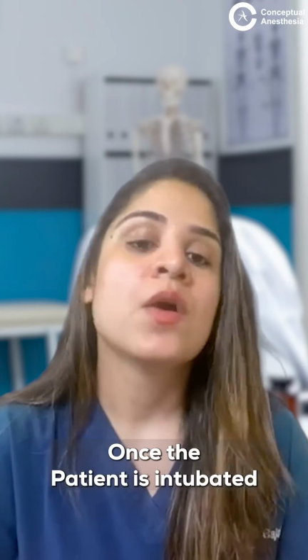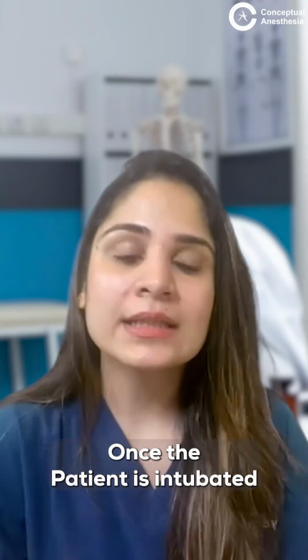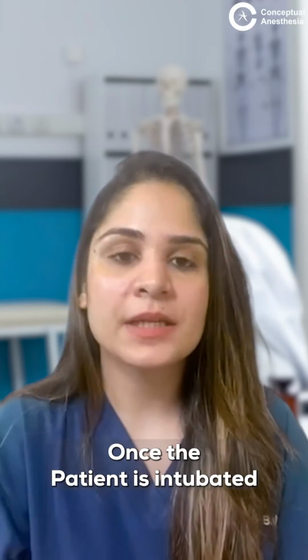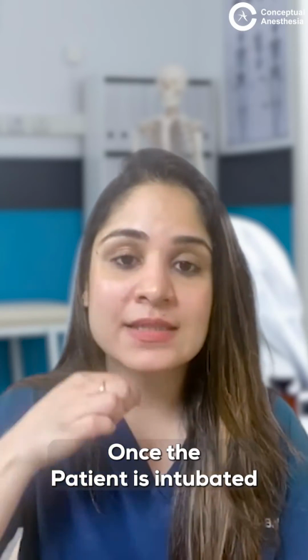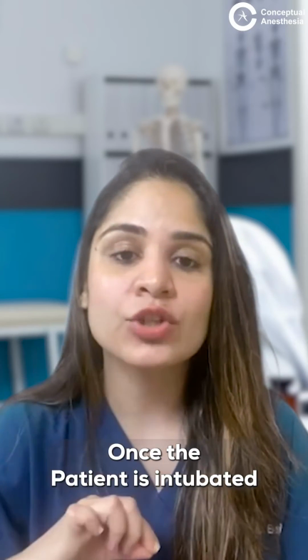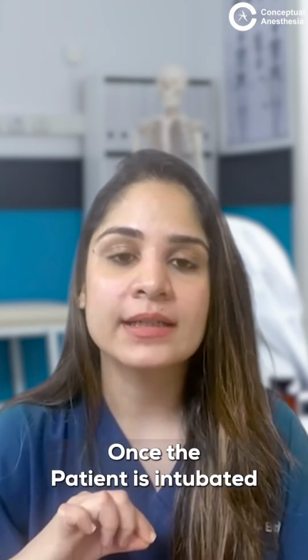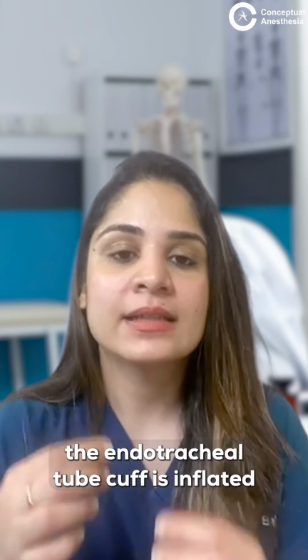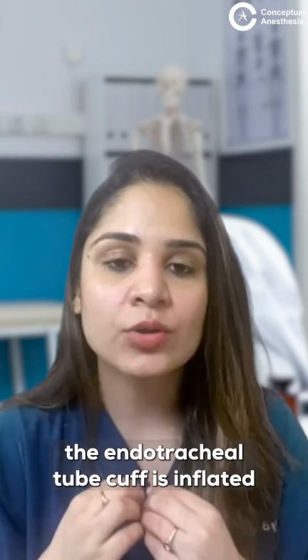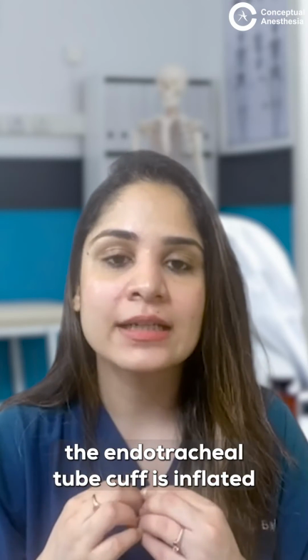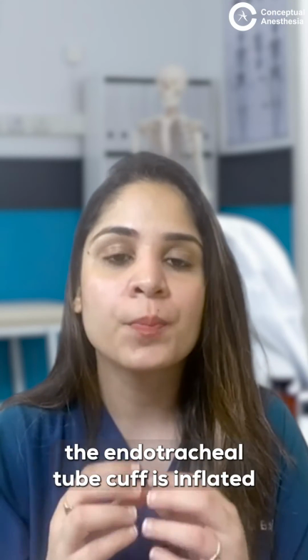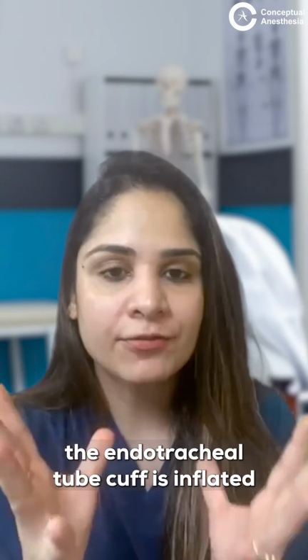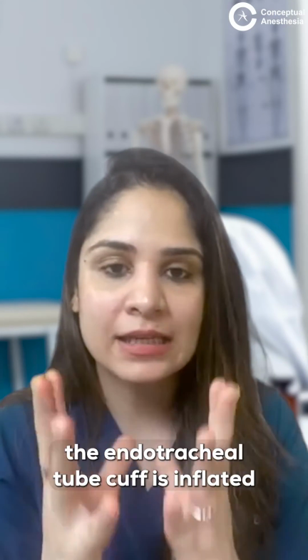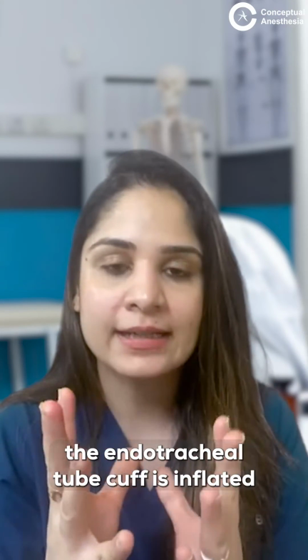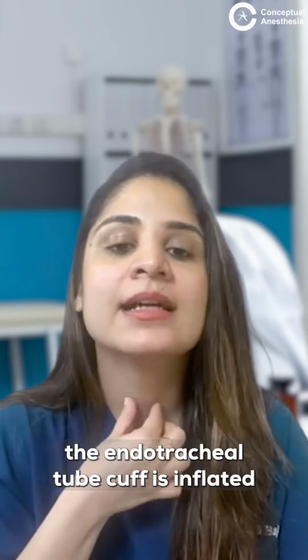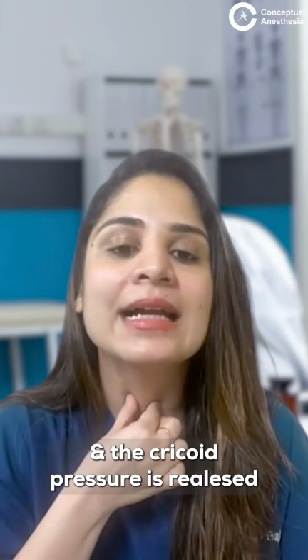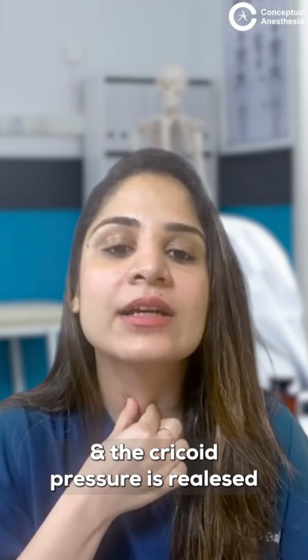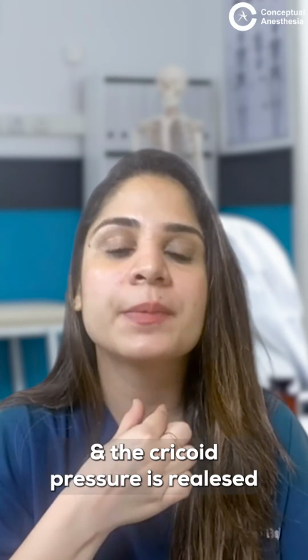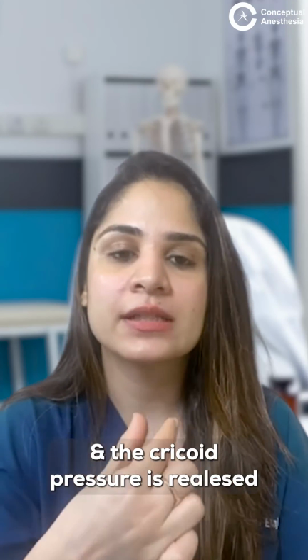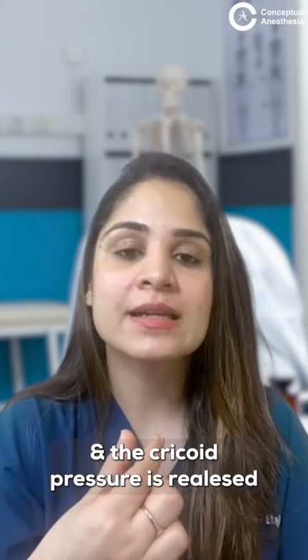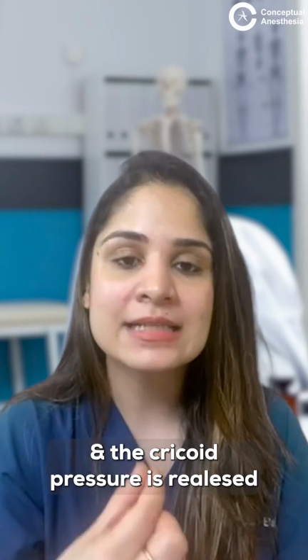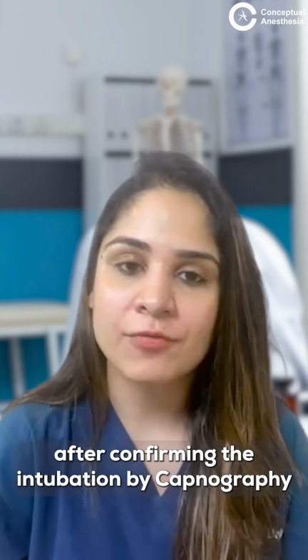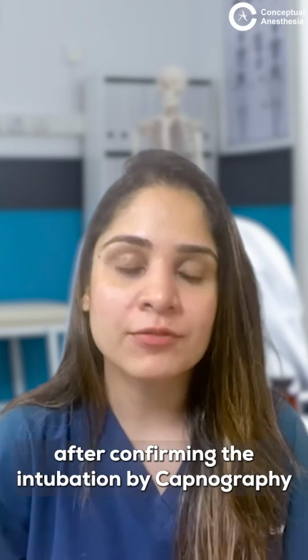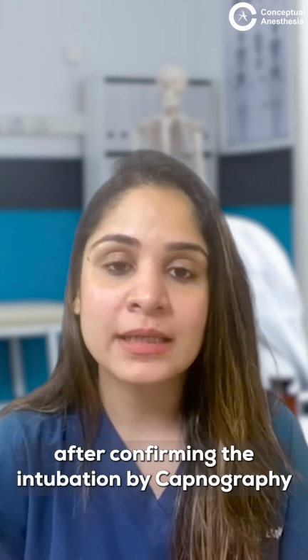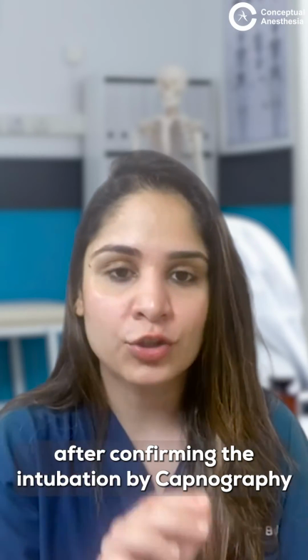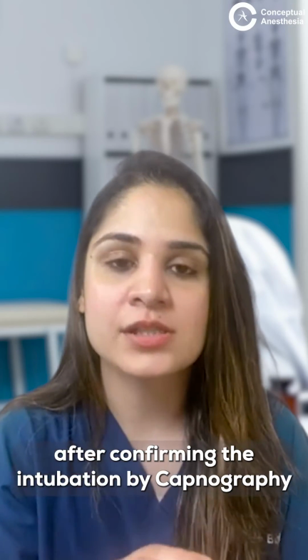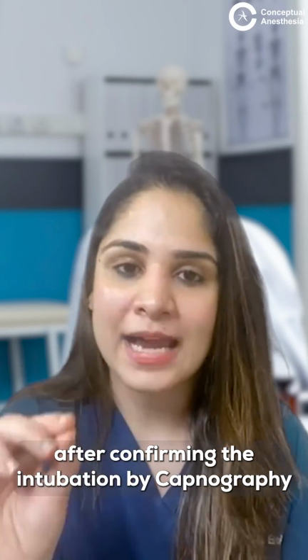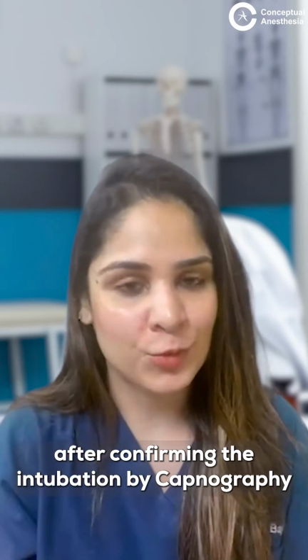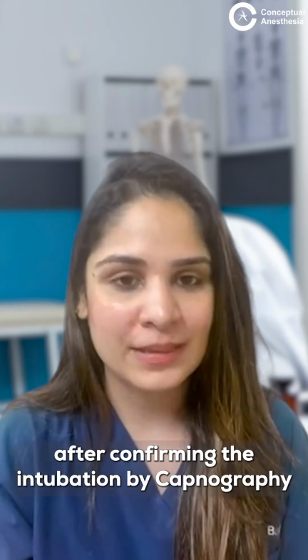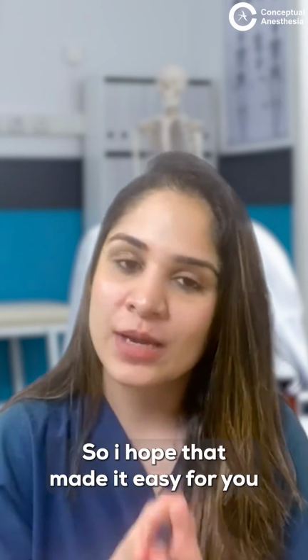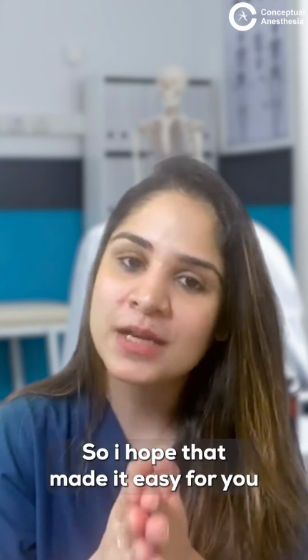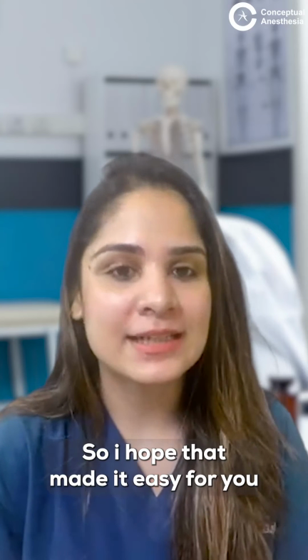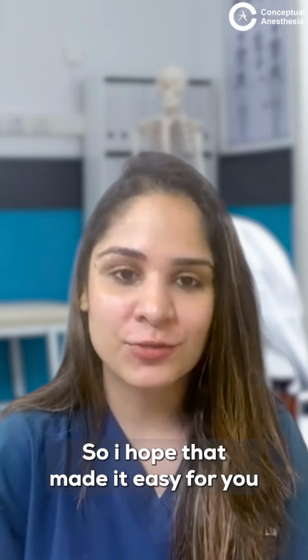Once the patient is intubated, the endotracheal tube cuff is inflated and the cricoid pressure is released after confirming the intubation by capnography. I hope that made it easy for you.